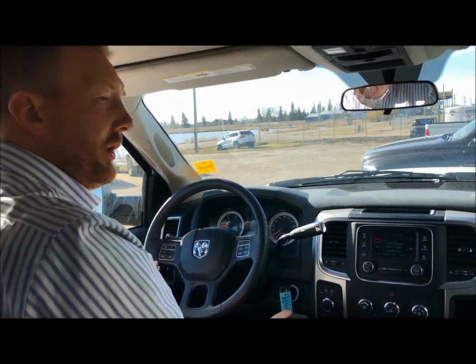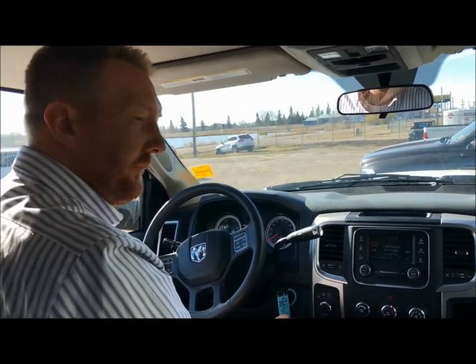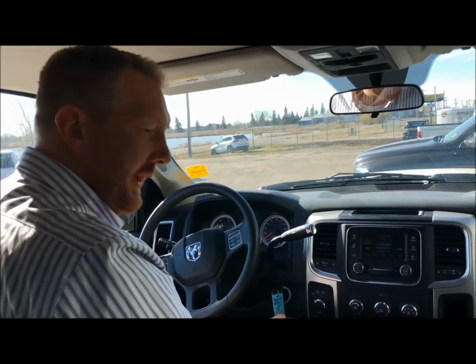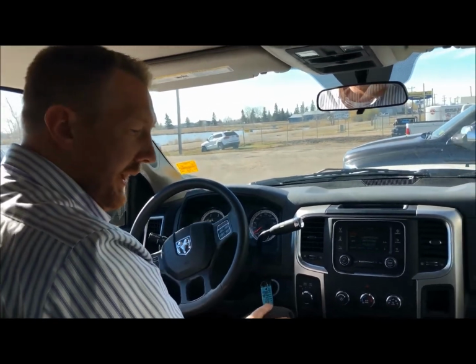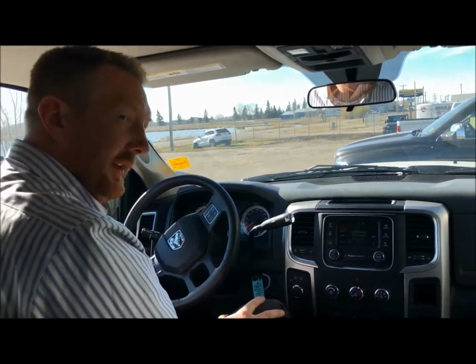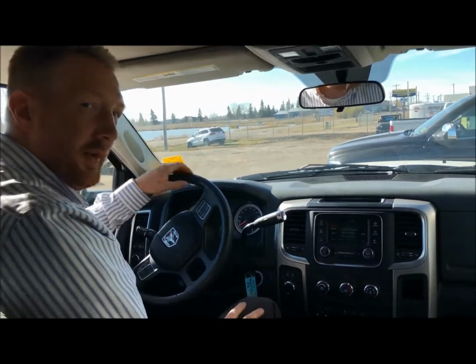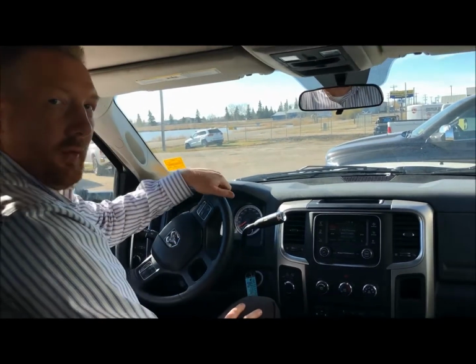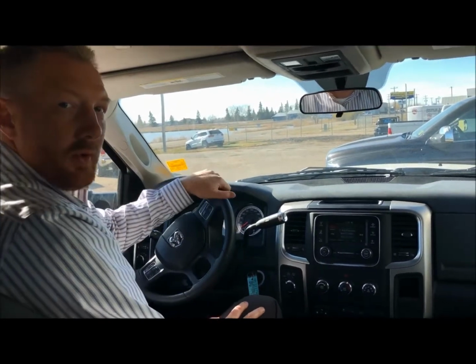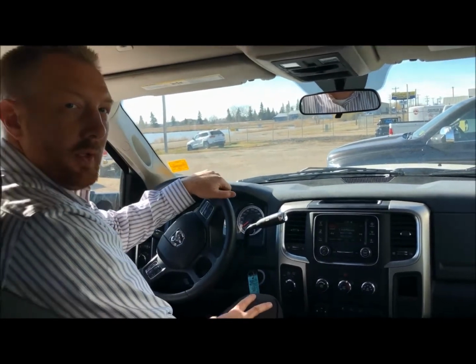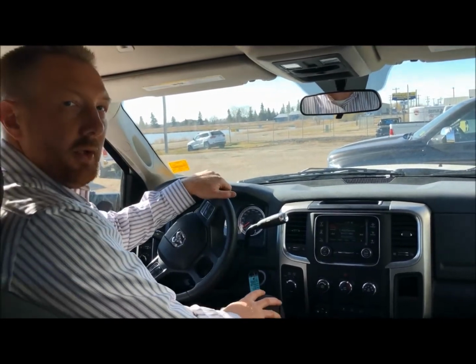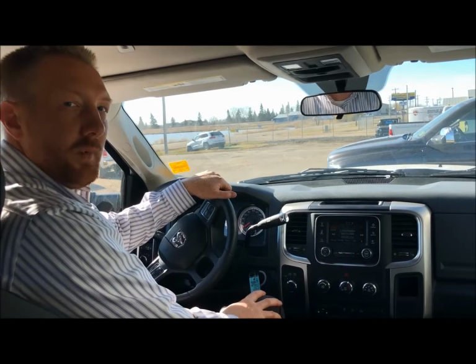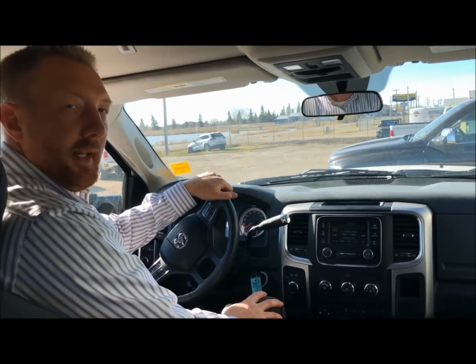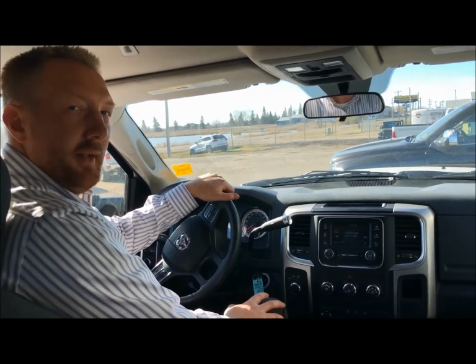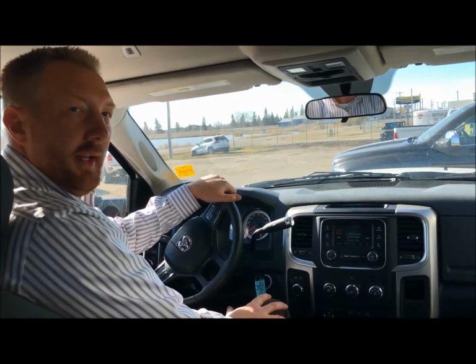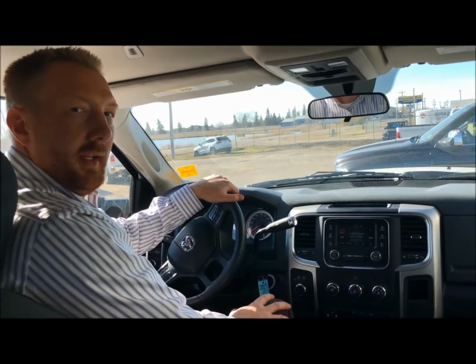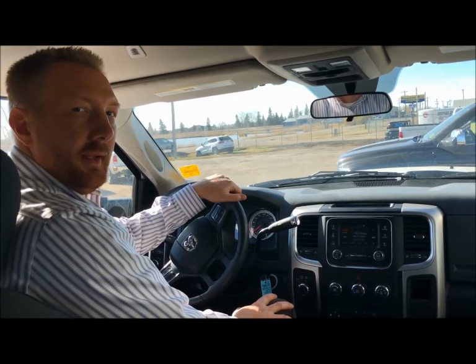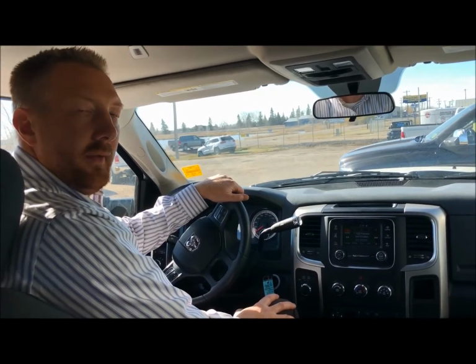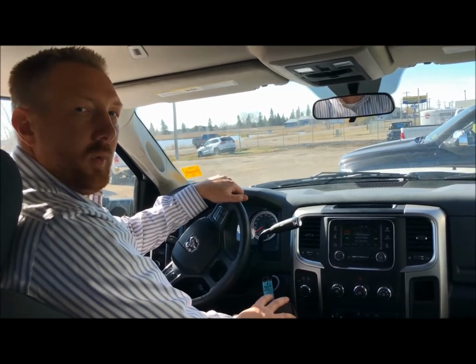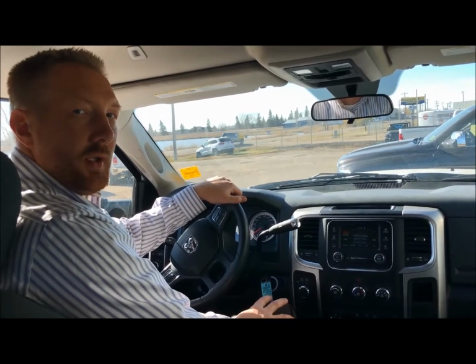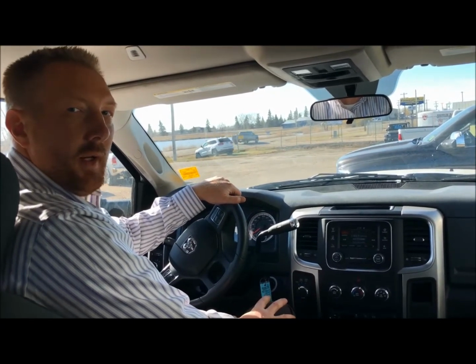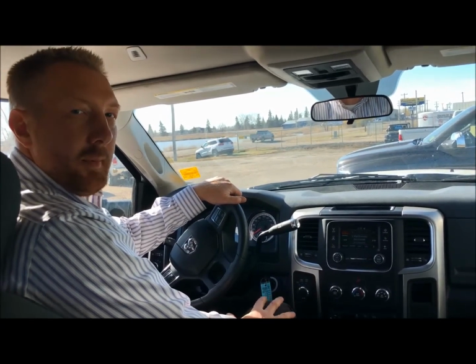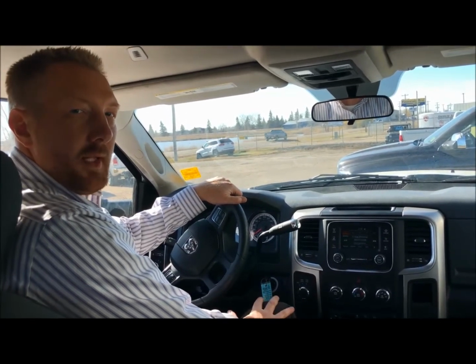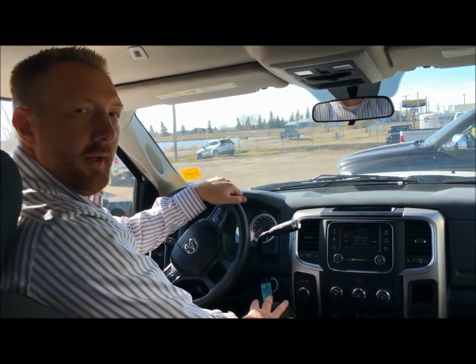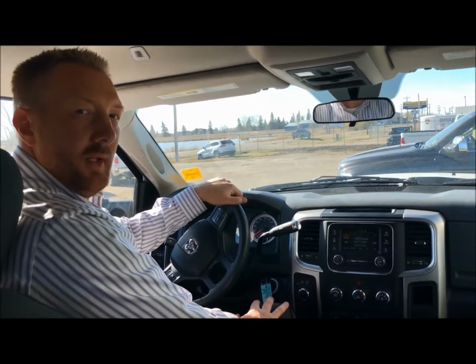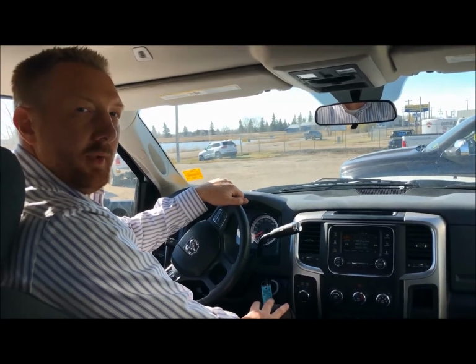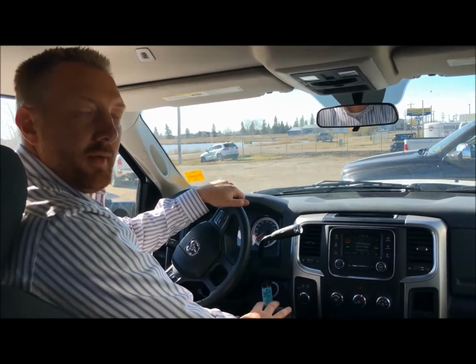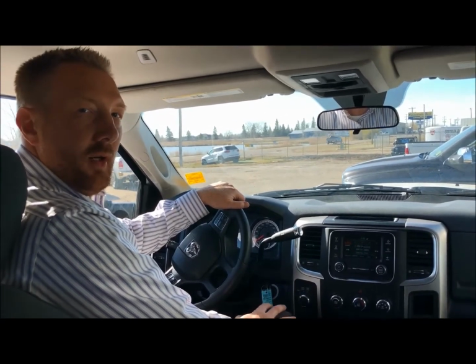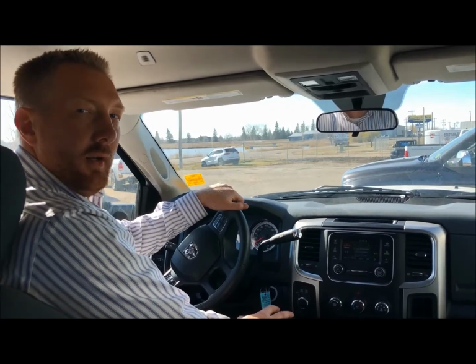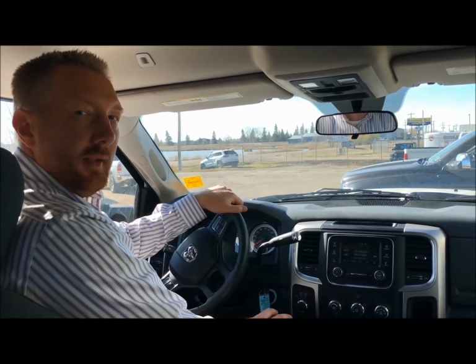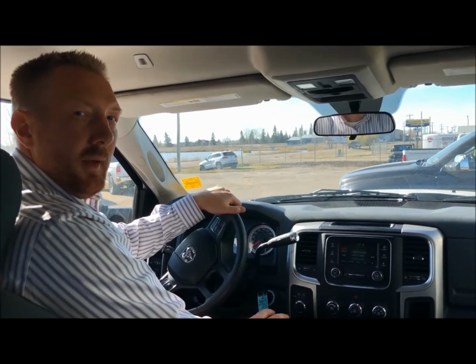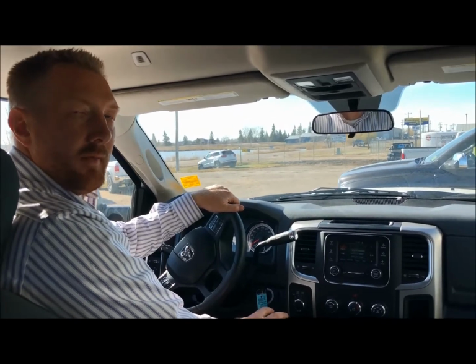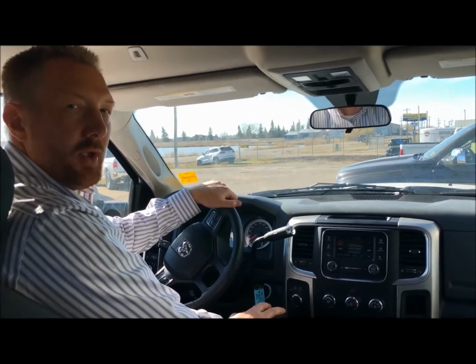For everything else, go to our Stettler Dodge website. If you have any questions or want to set up a test drive, please give us a call. Thanks for watching.